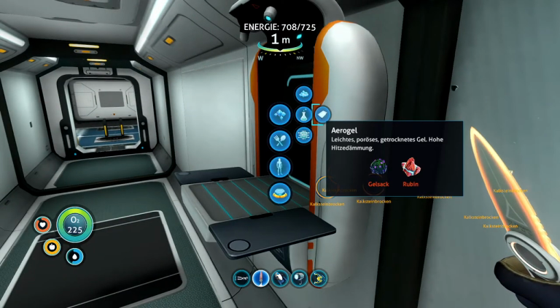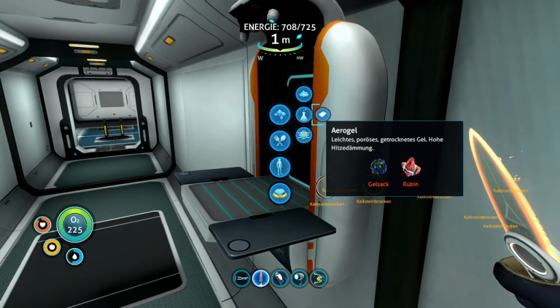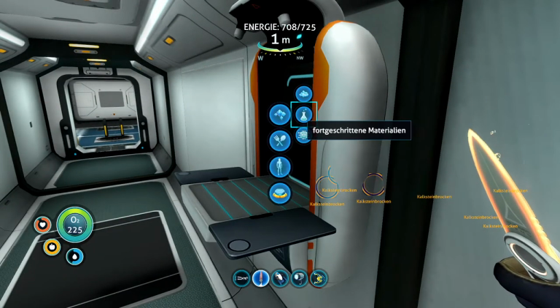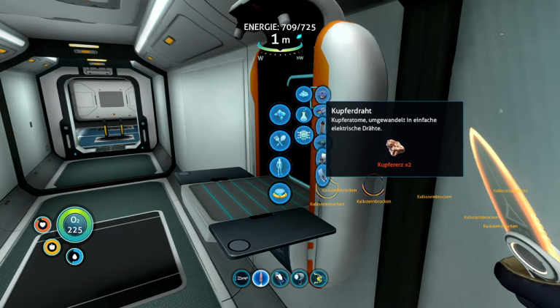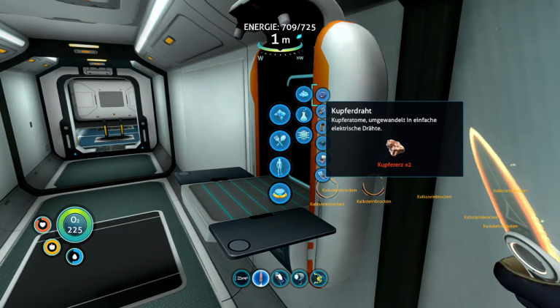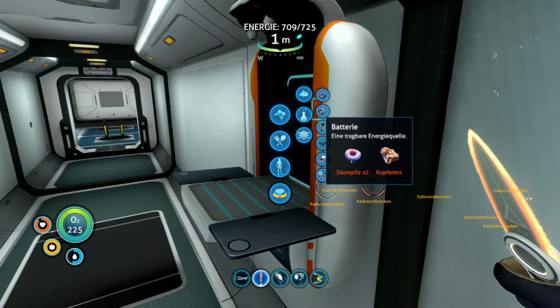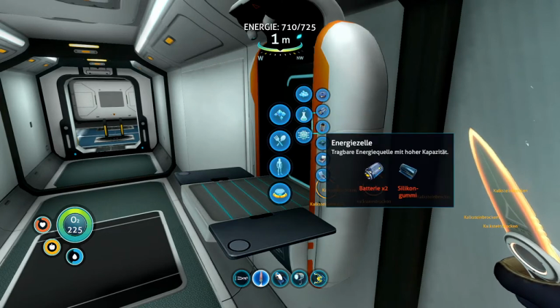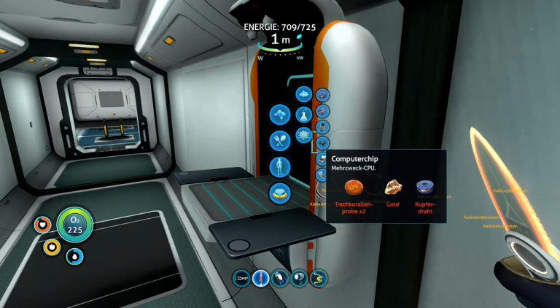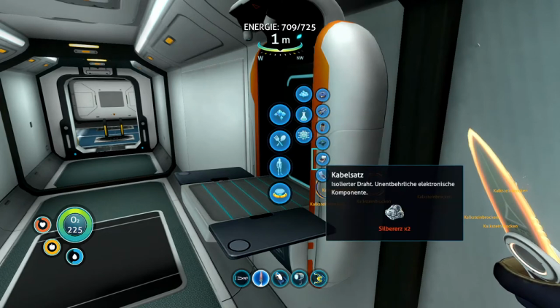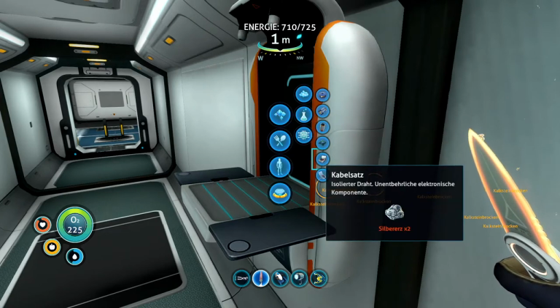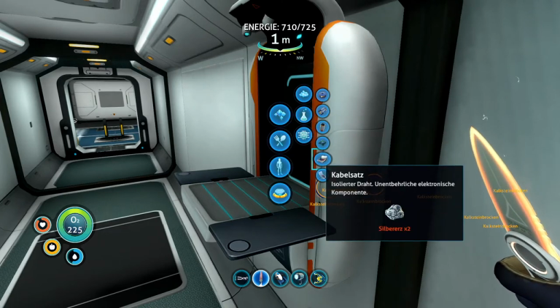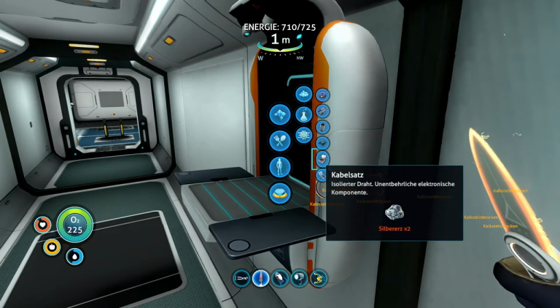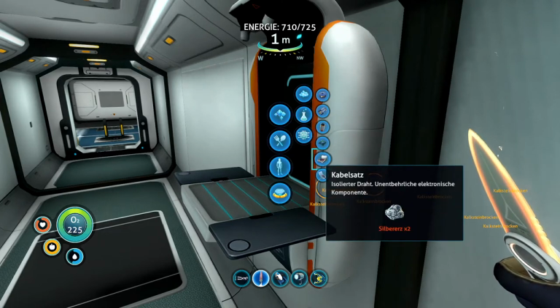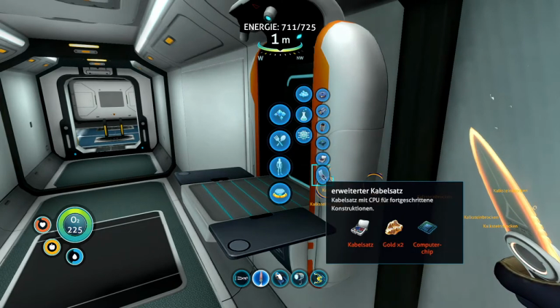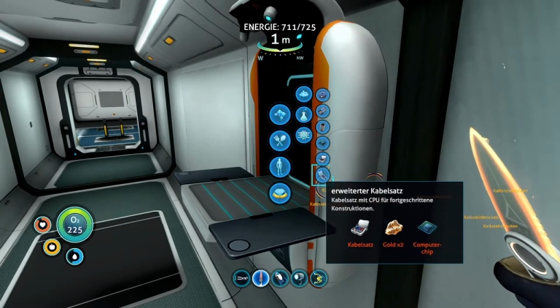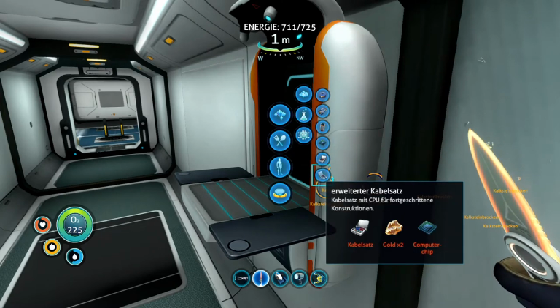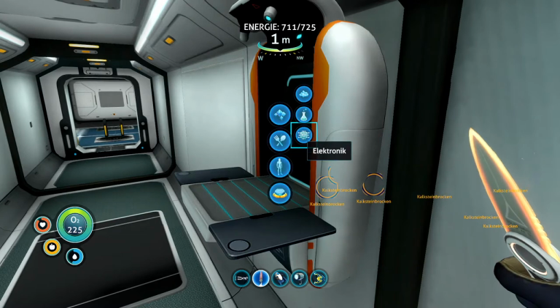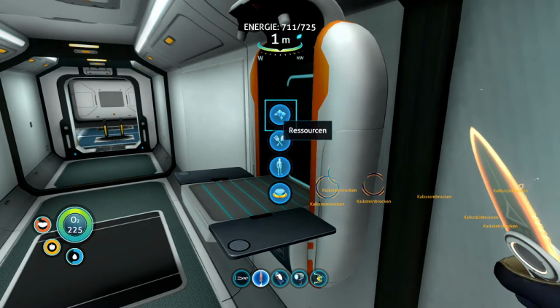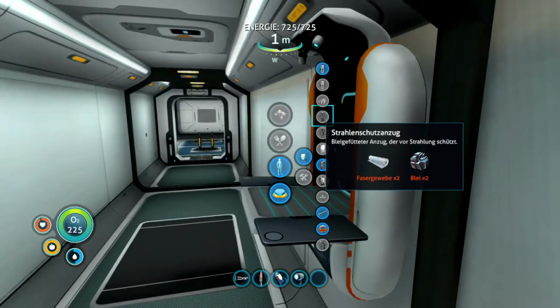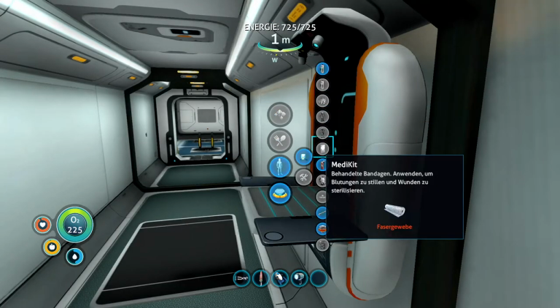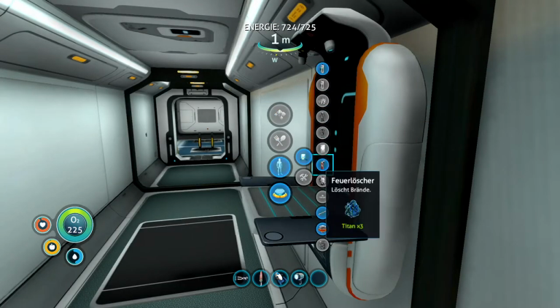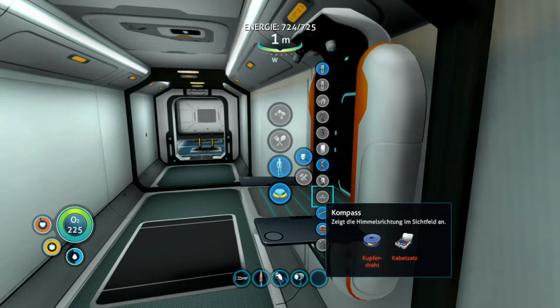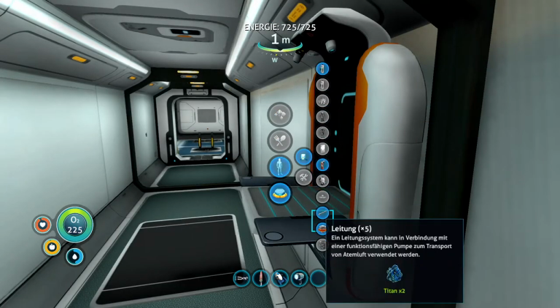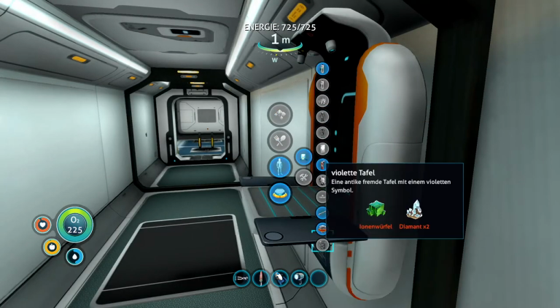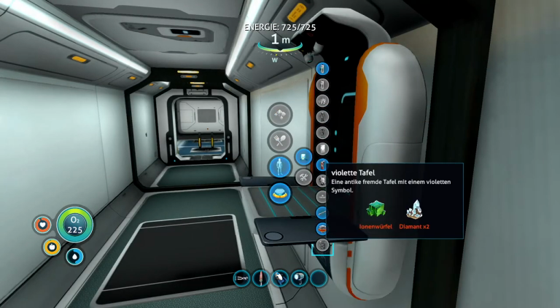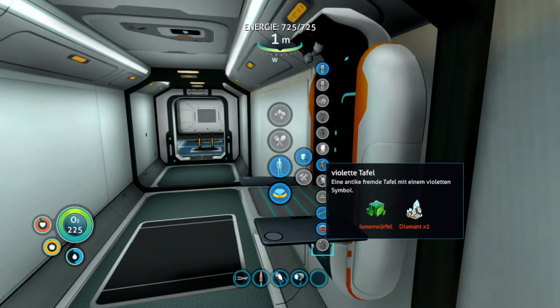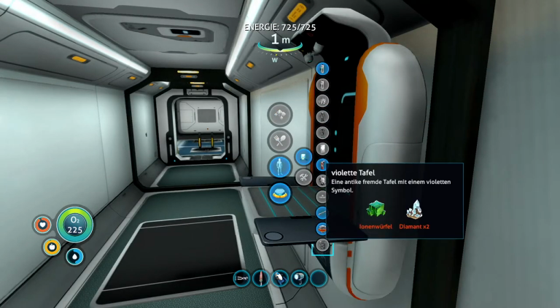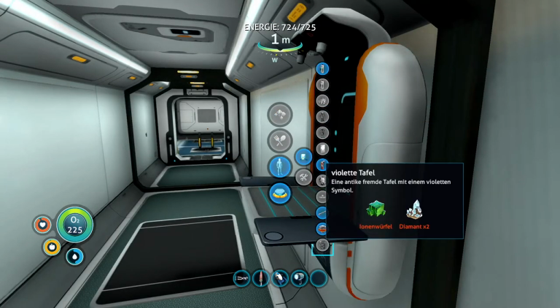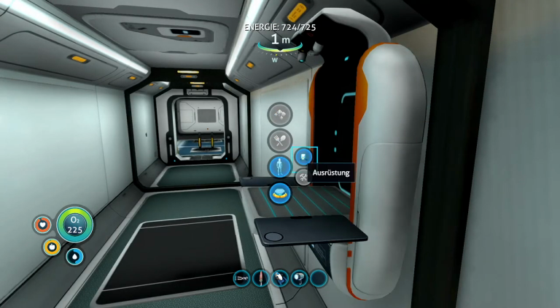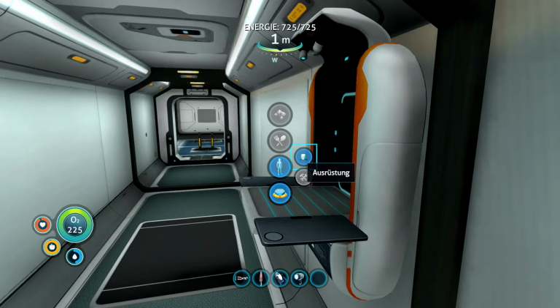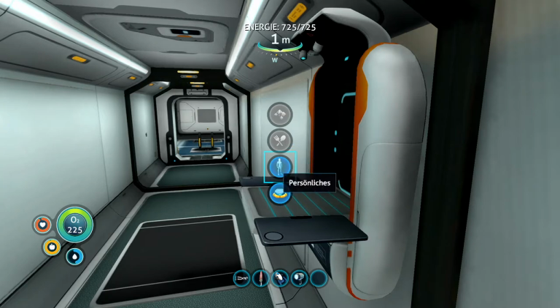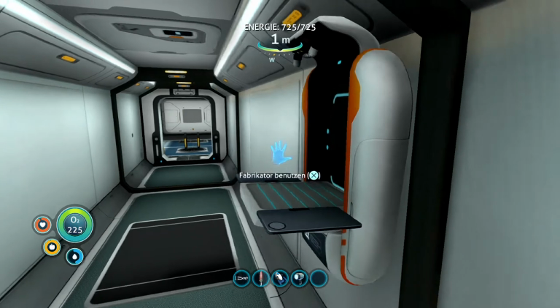To understand why this is odd, you should know that the fabricator tells you which items you can craft based on the items you have in your inventory, by marking craftable items with its color — so normally an item you can't craft is supposed to be faded gray.